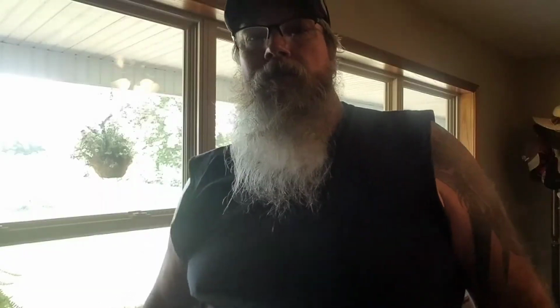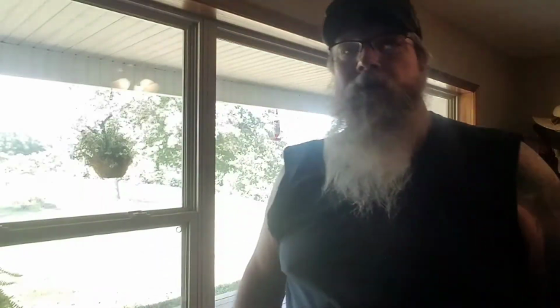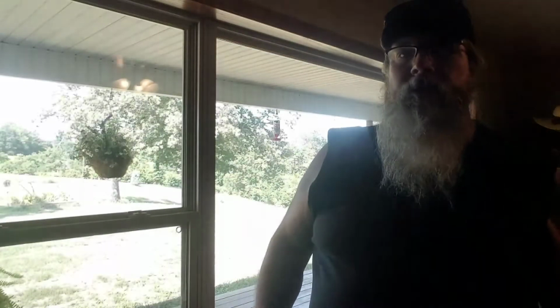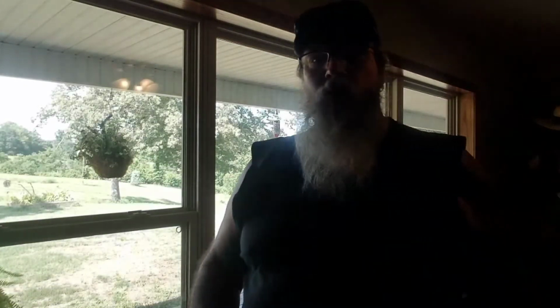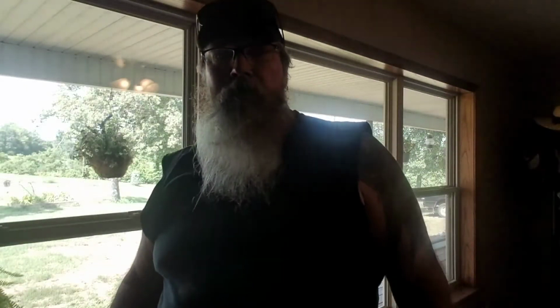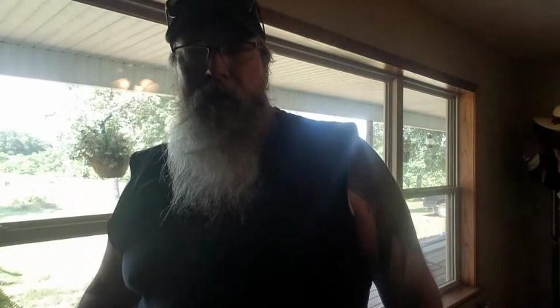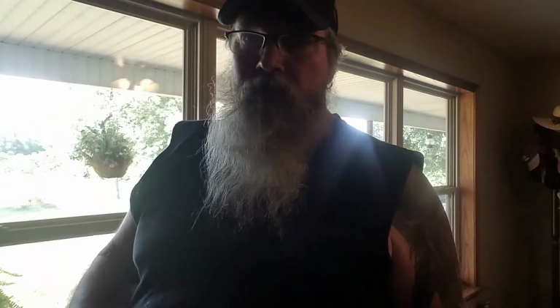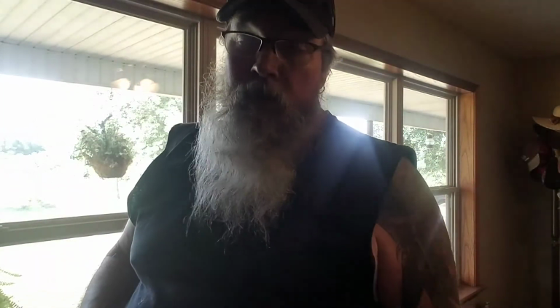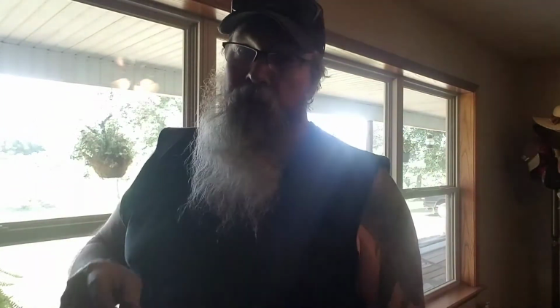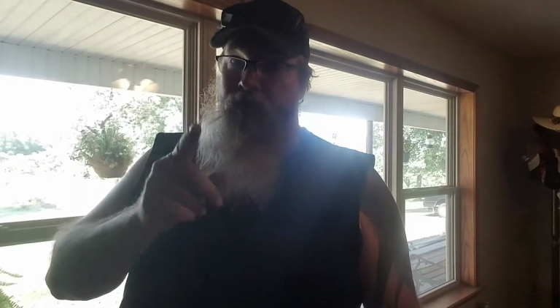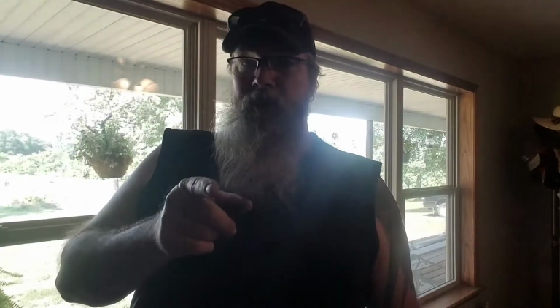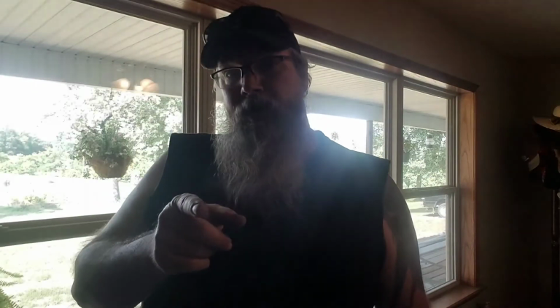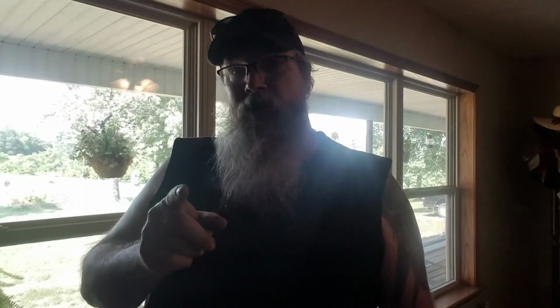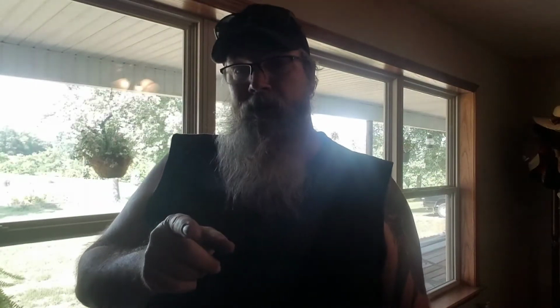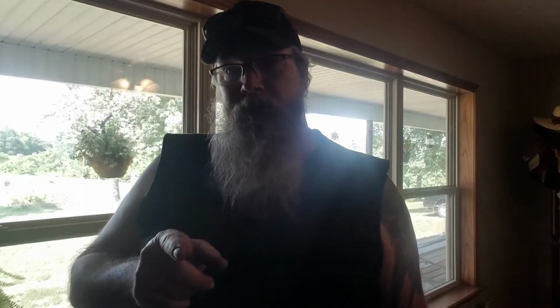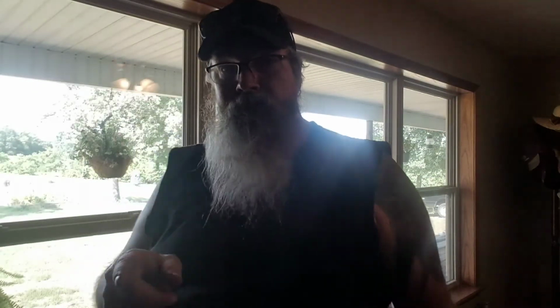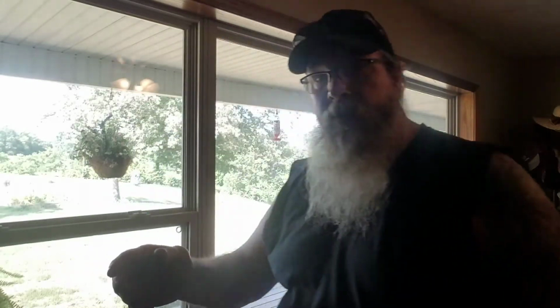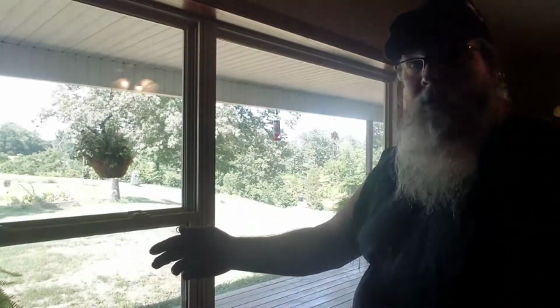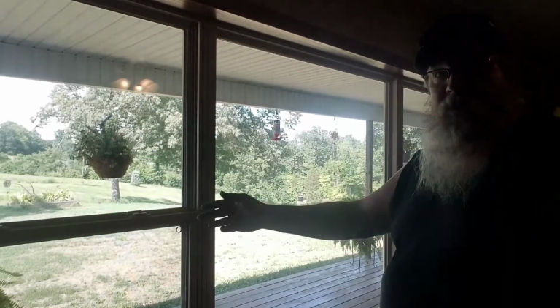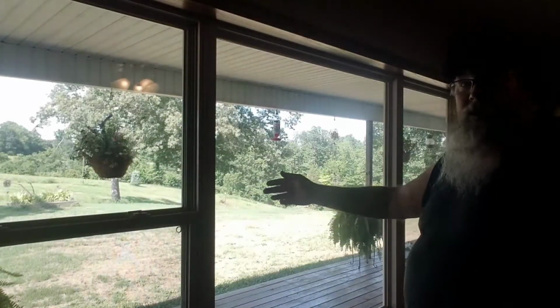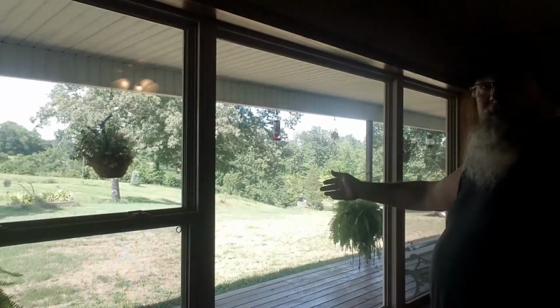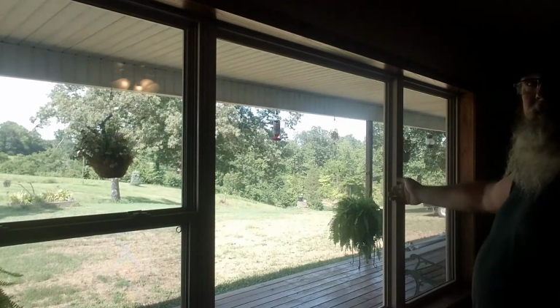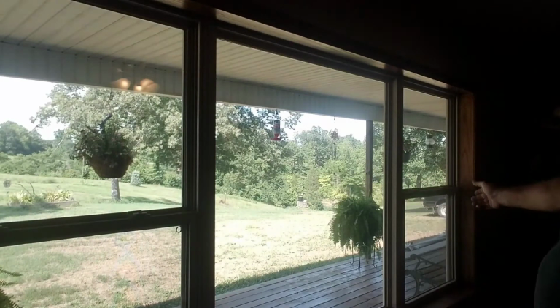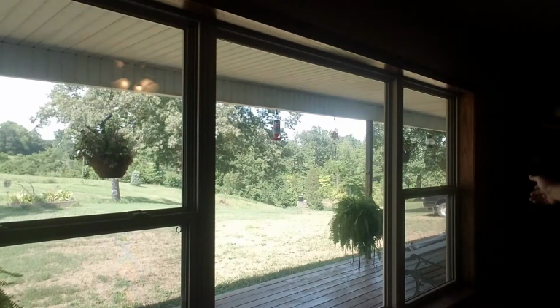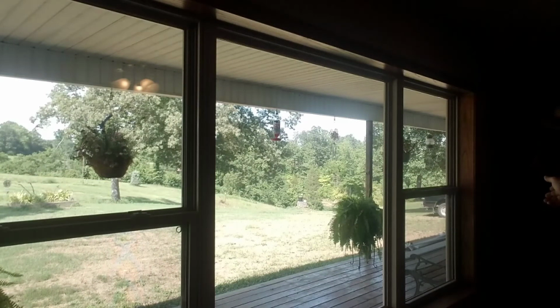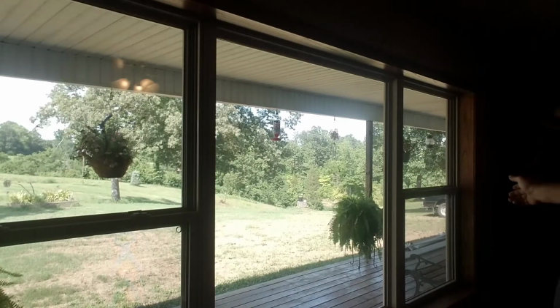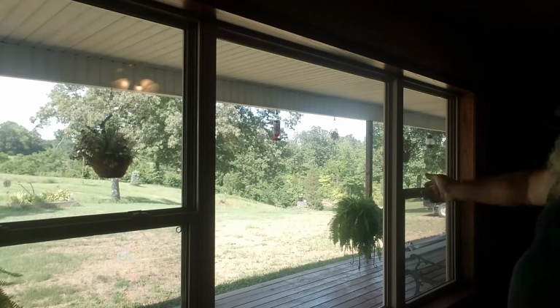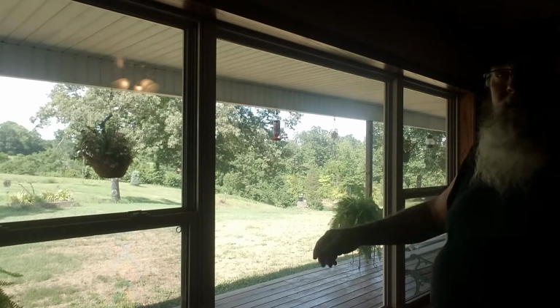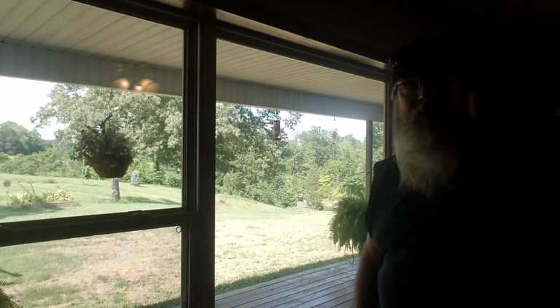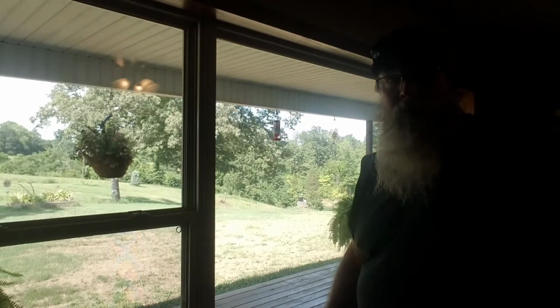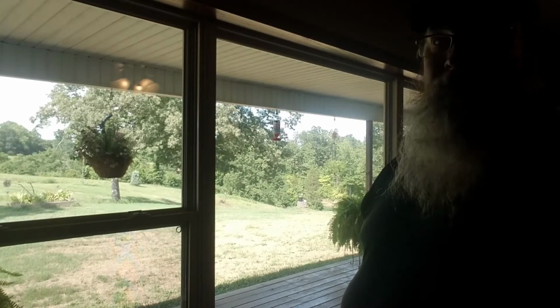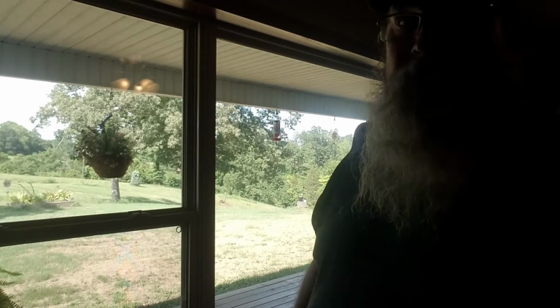Hey everybody, ol' Big Mike here — not in the Hoopty Barn, as you might be able to tell. Sorry about the lighting, but this is our living room window.